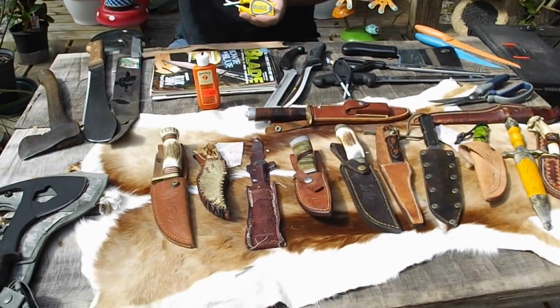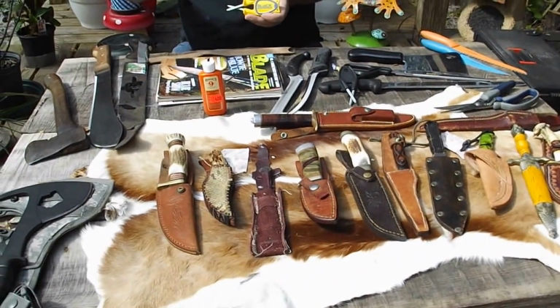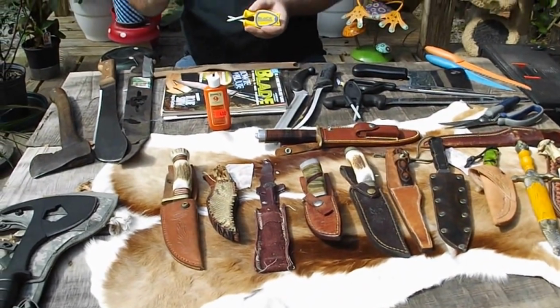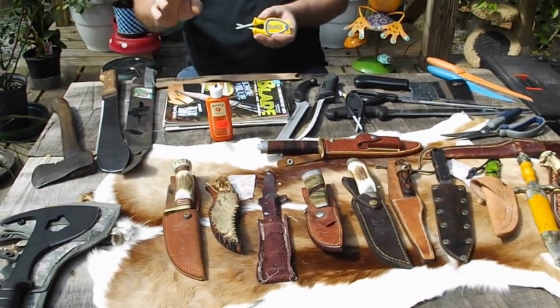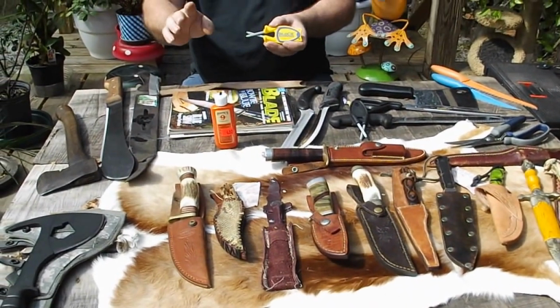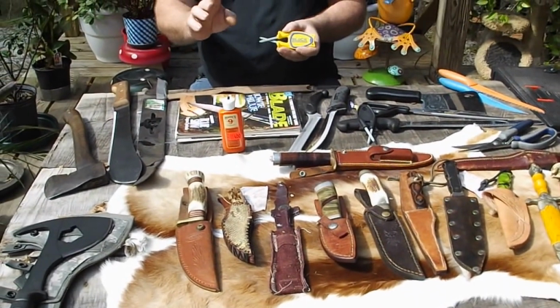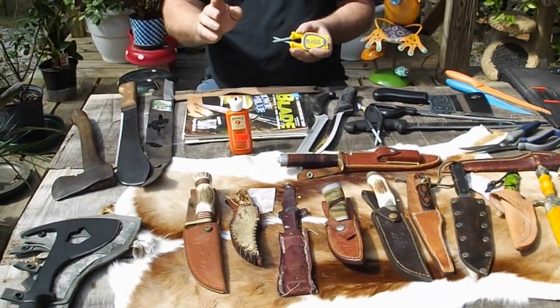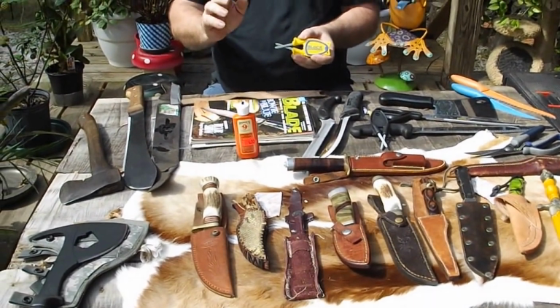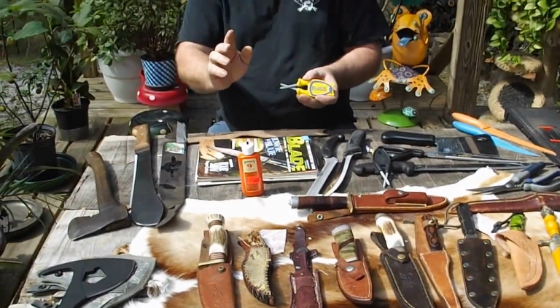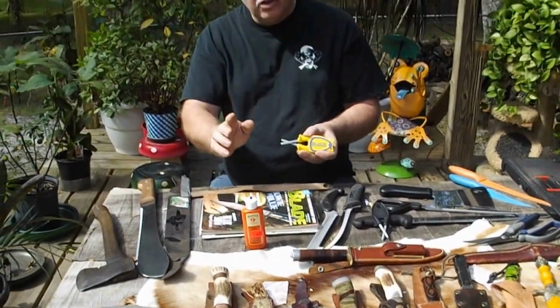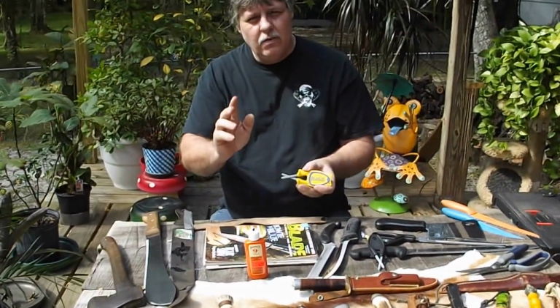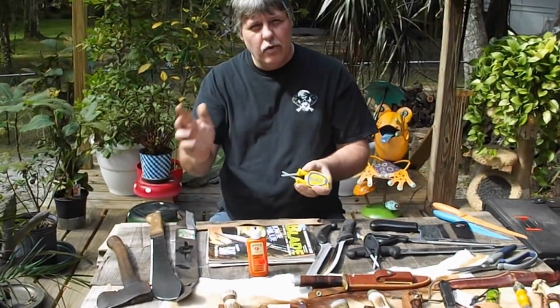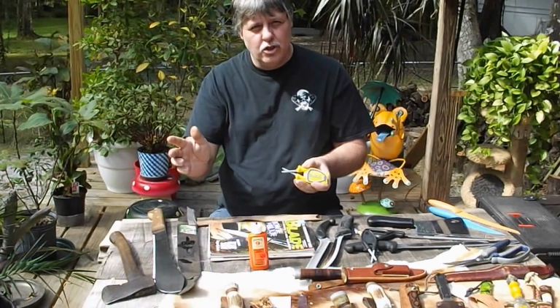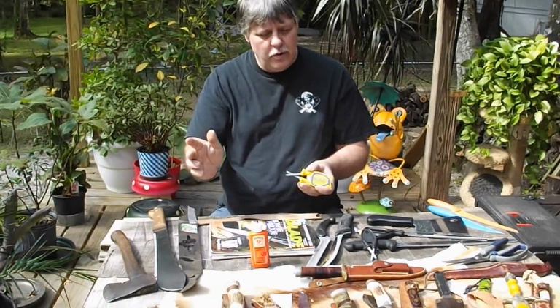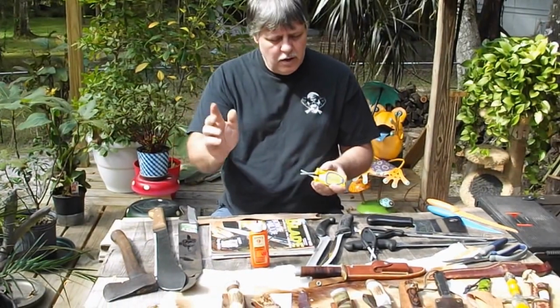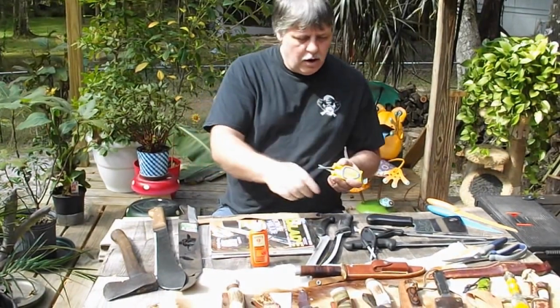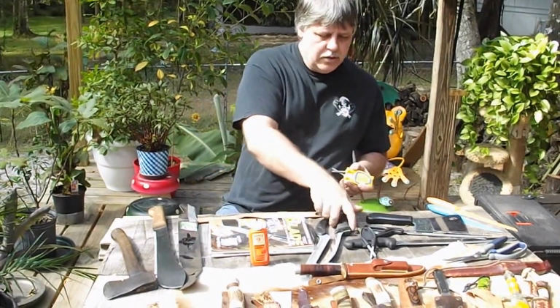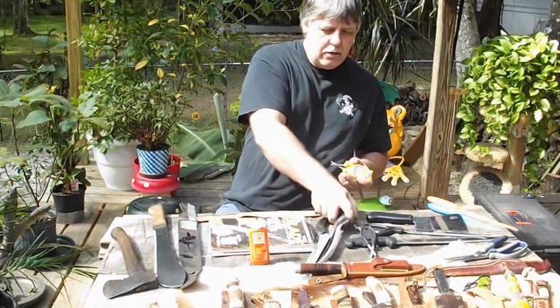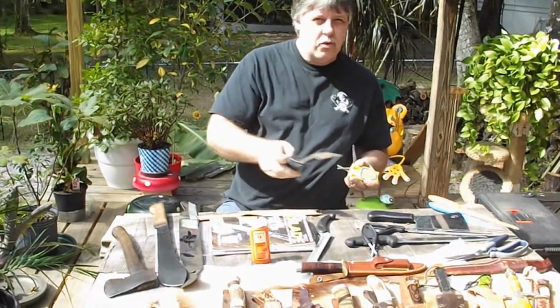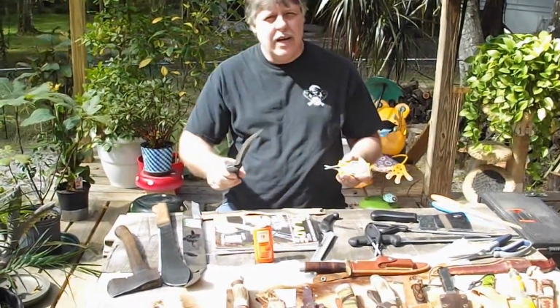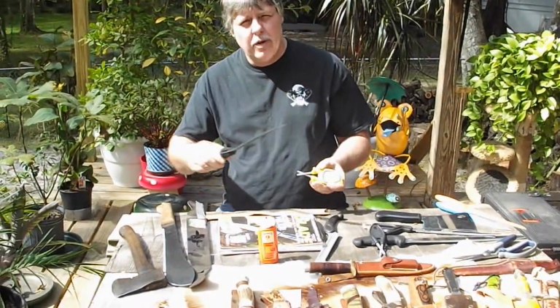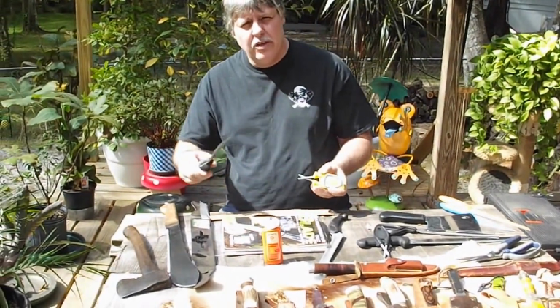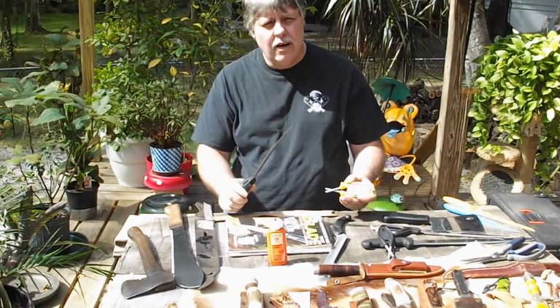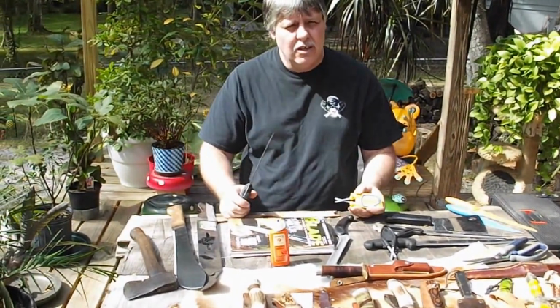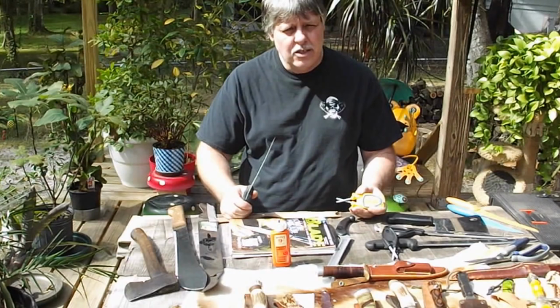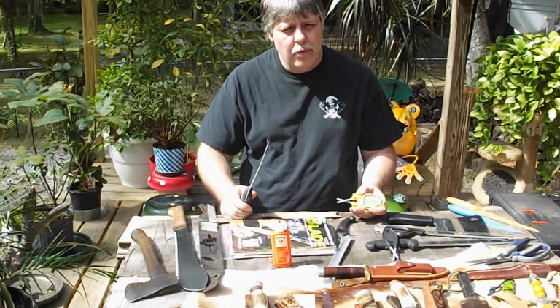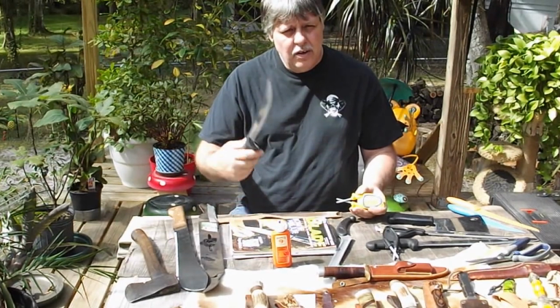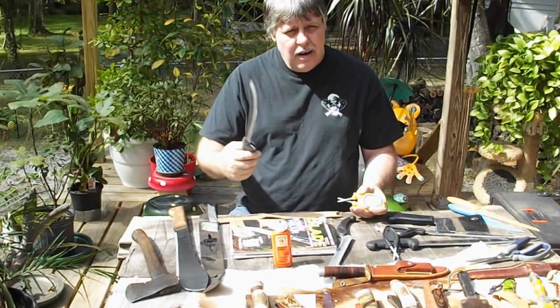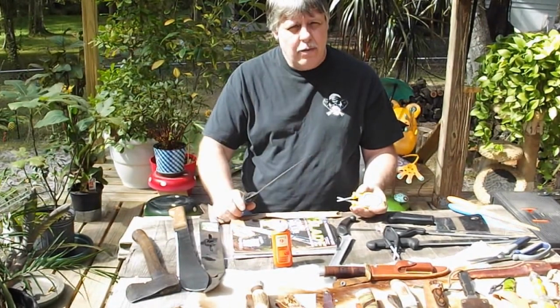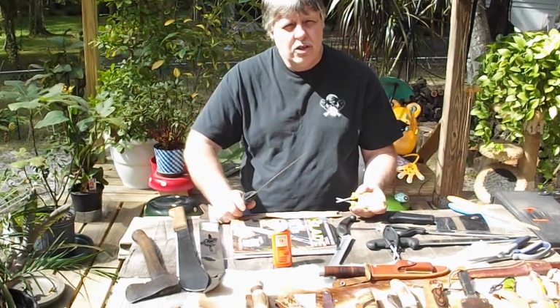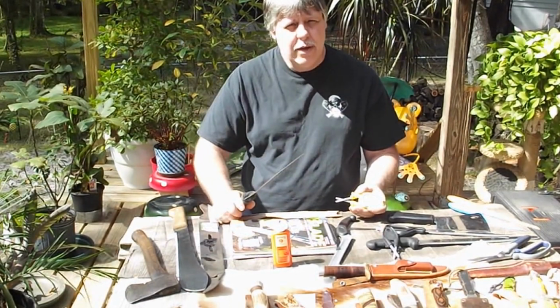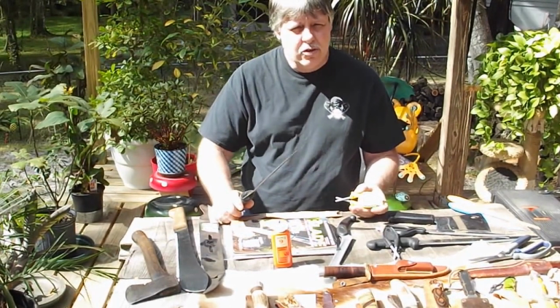Today I'm here to show you a couple of techniques I'm using to get razor sharp. I do get that question quite a bit on some of my other videos — how are you getting them that sharp? I'm going to show you all my little tricks.